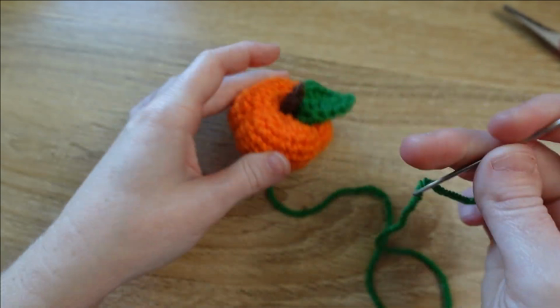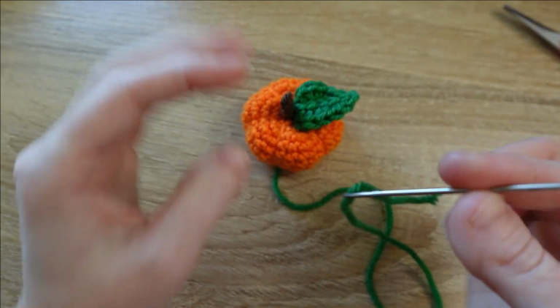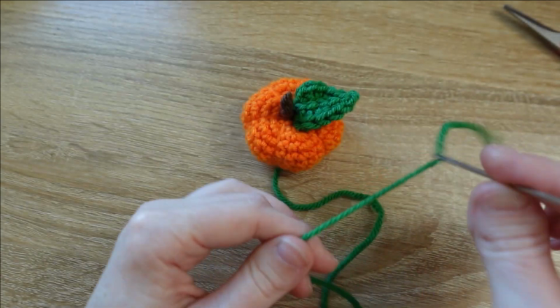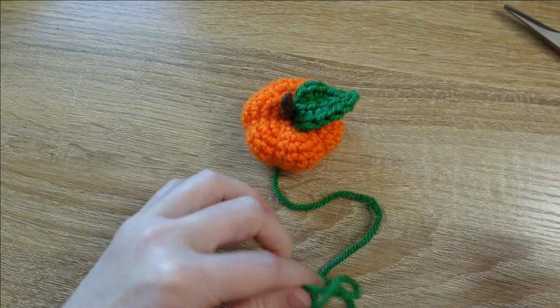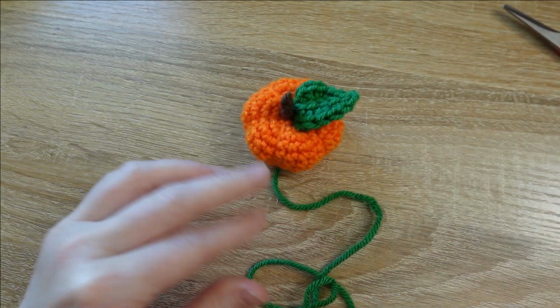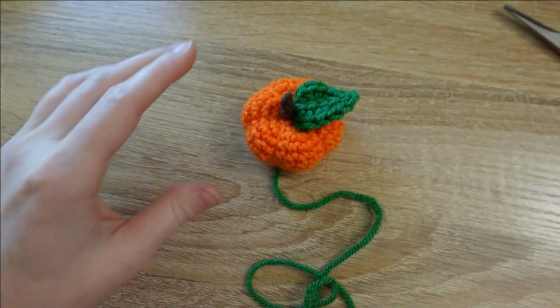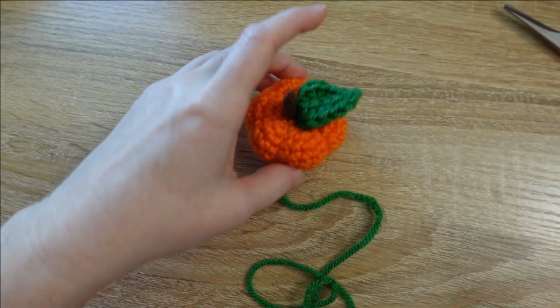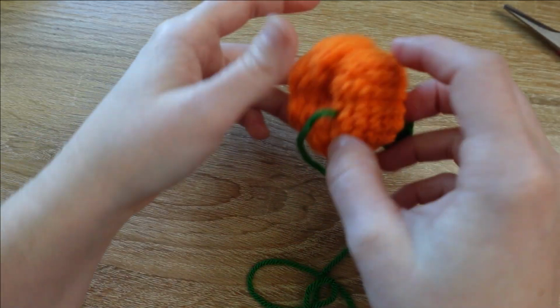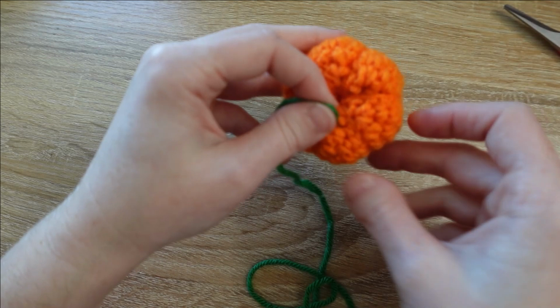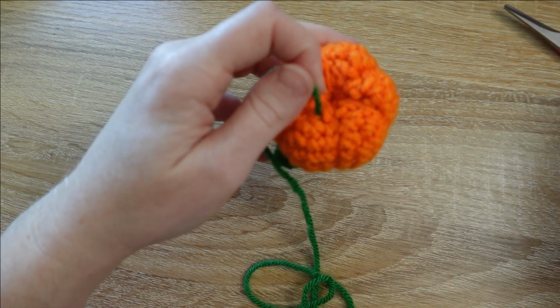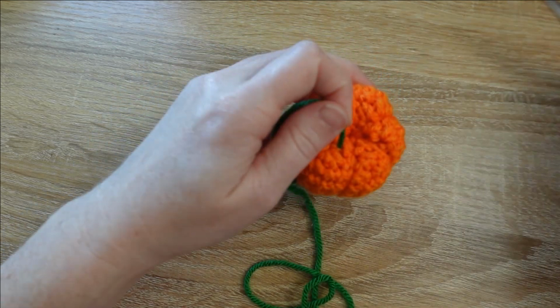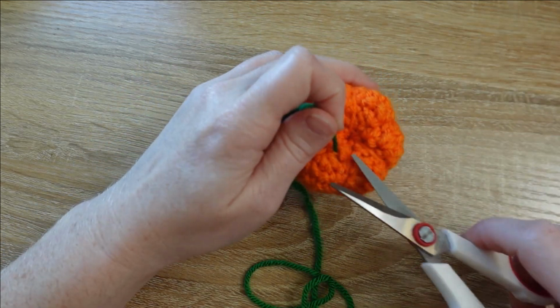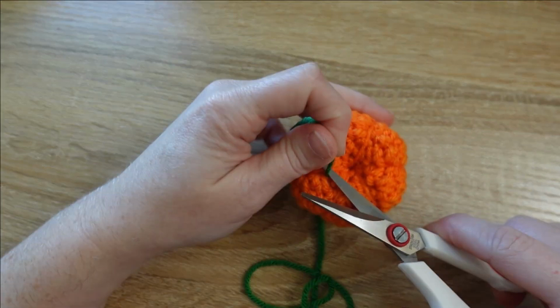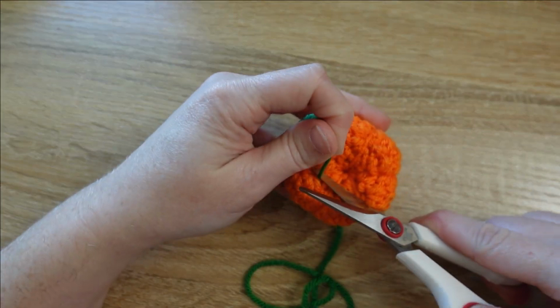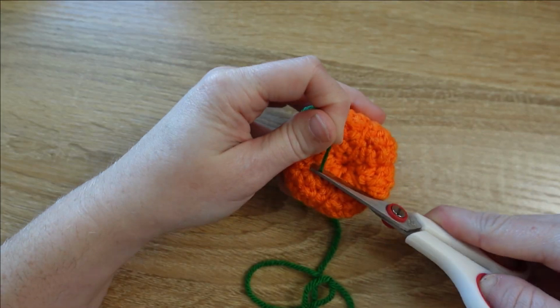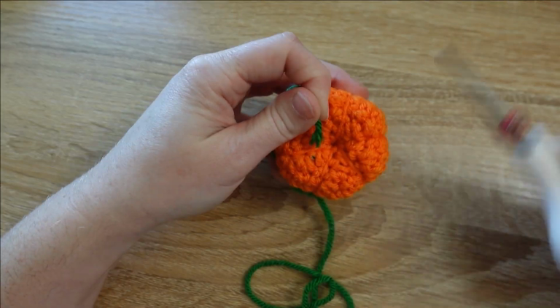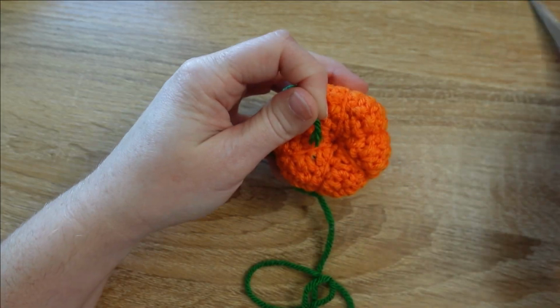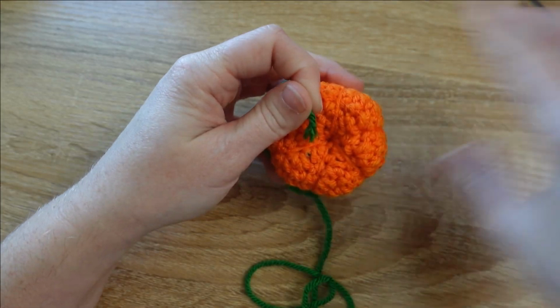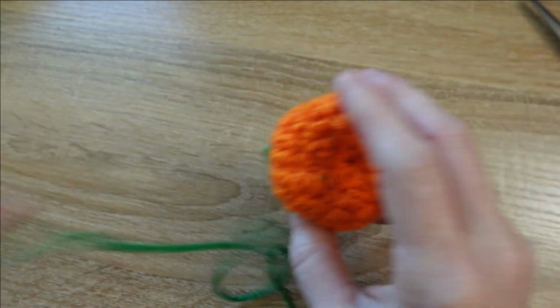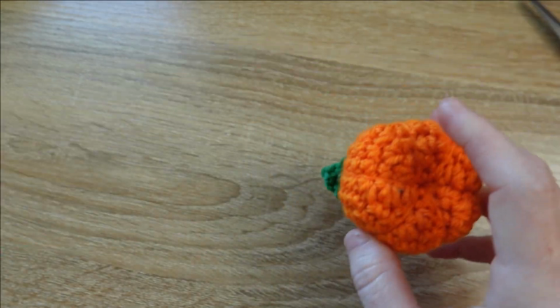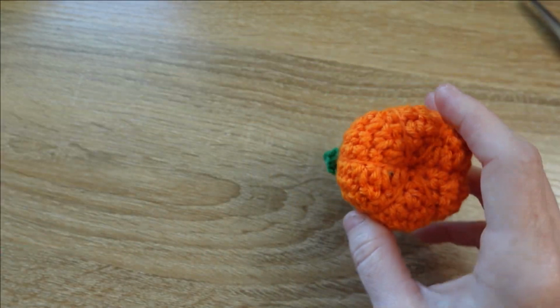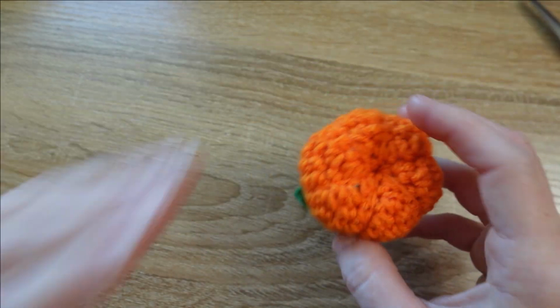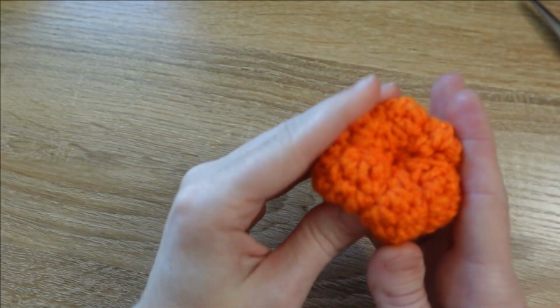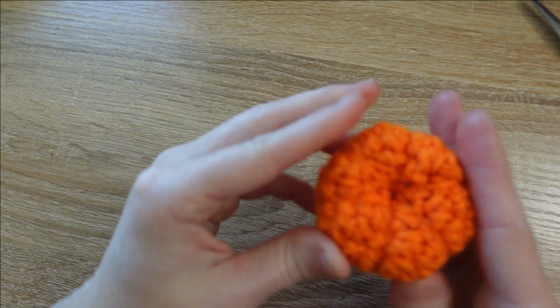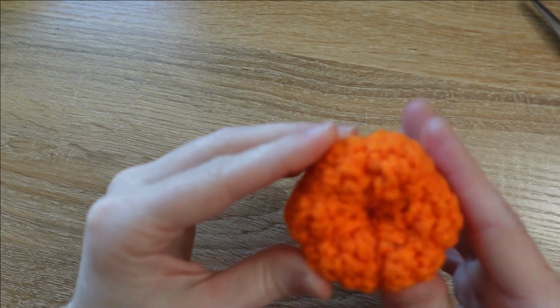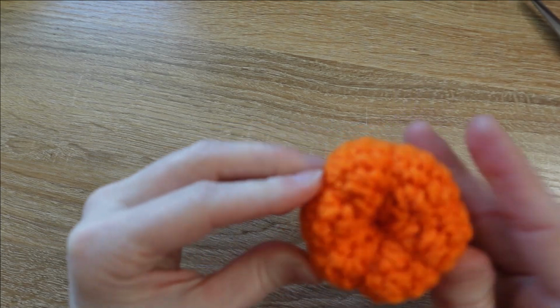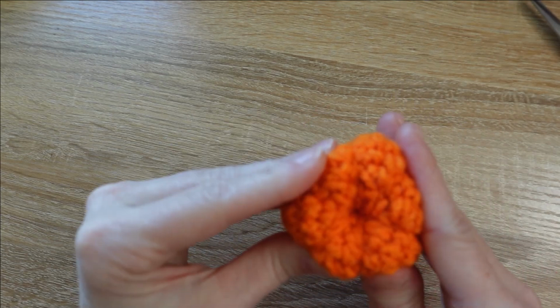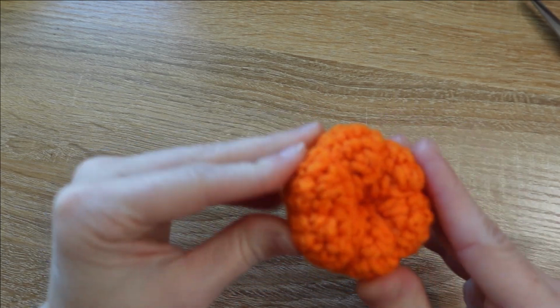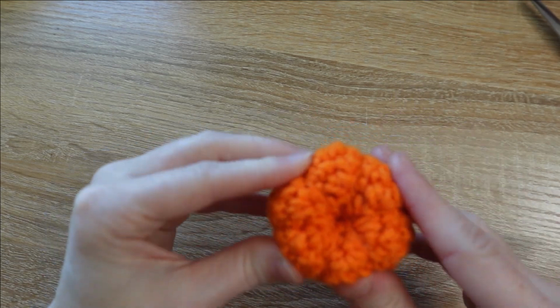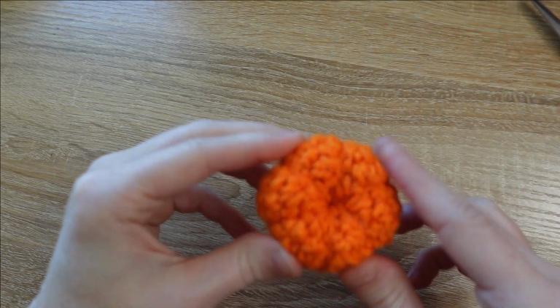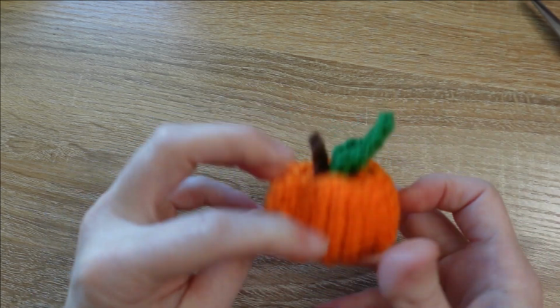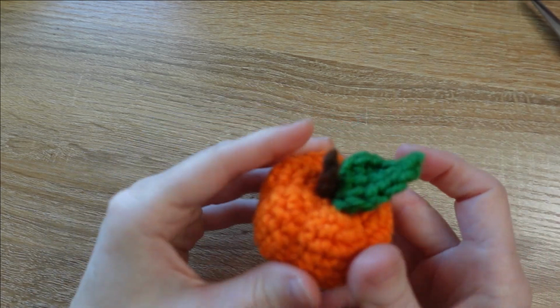Unthread and trim that green yarn, then give the pumpkin one final smoosh to send the remainder of the tail to the inside.